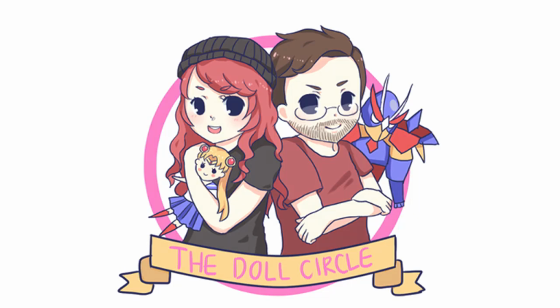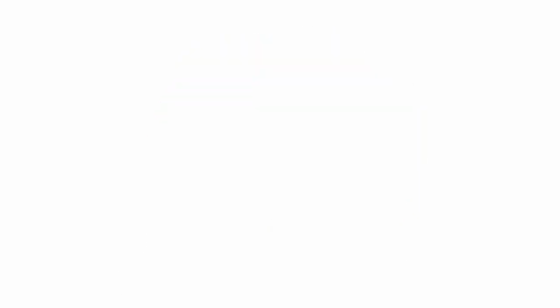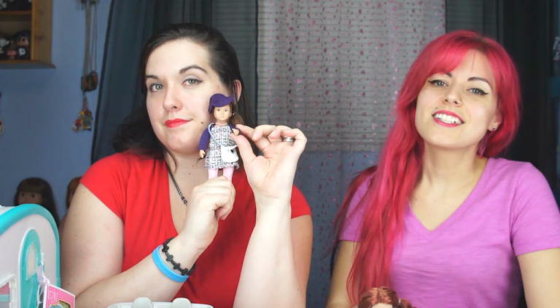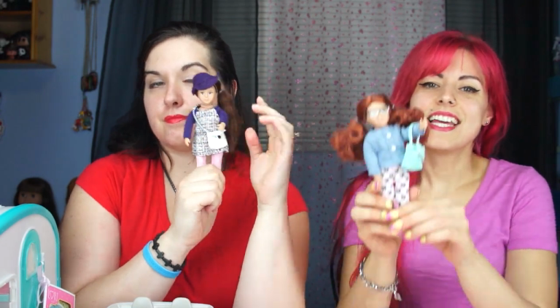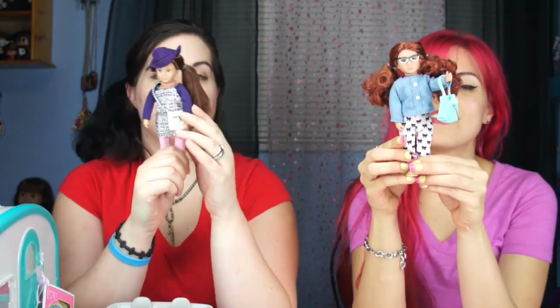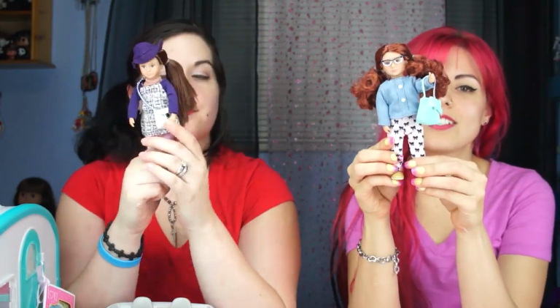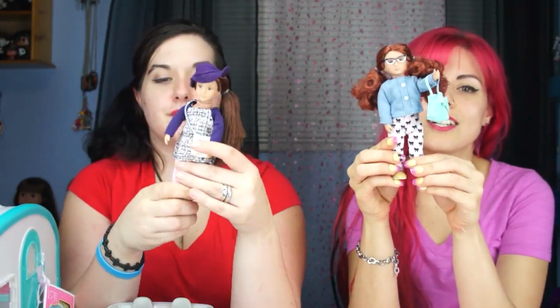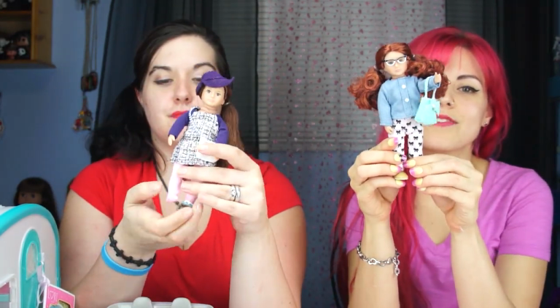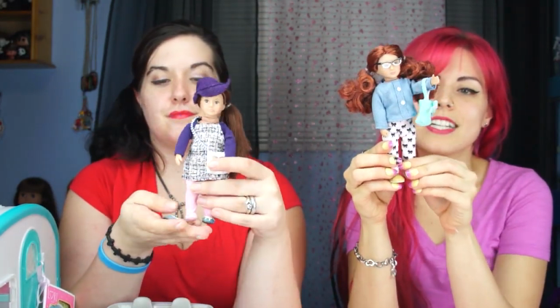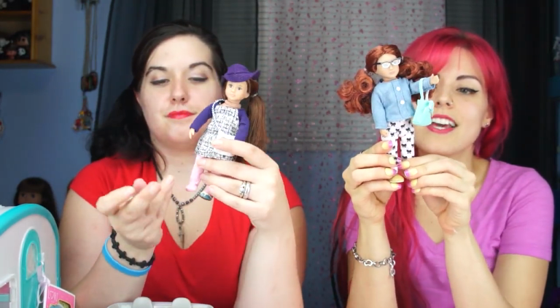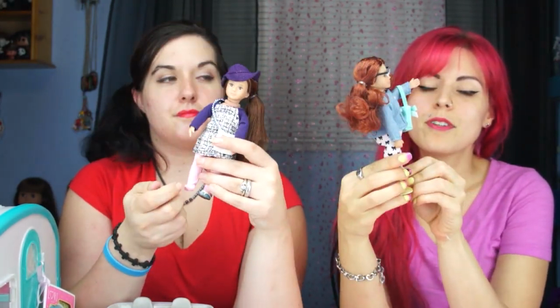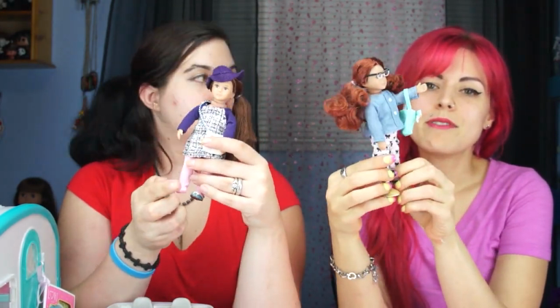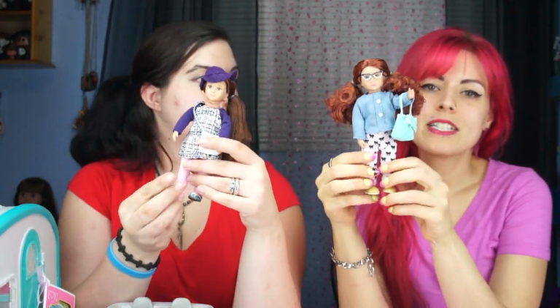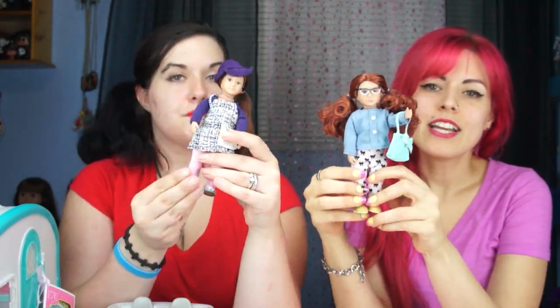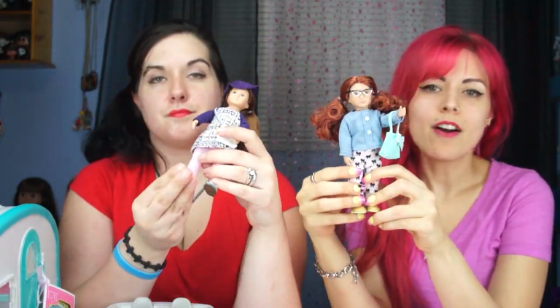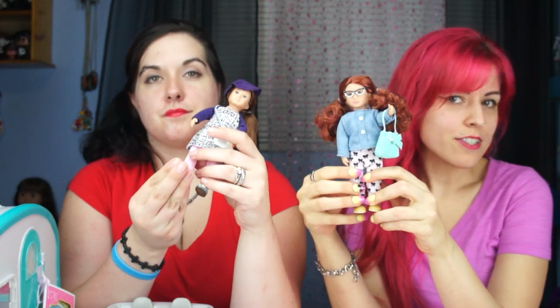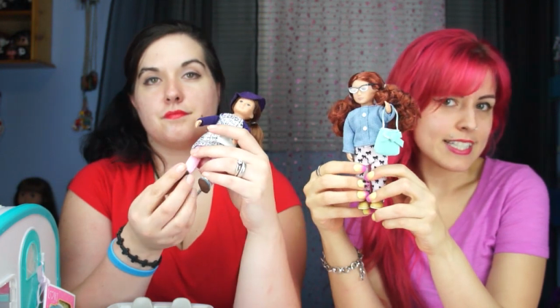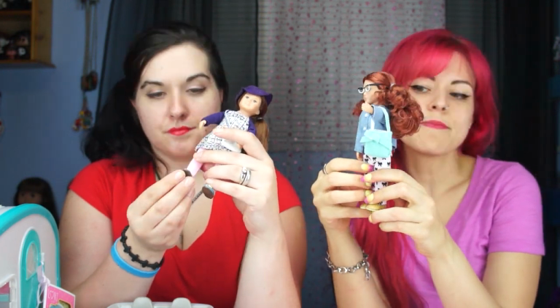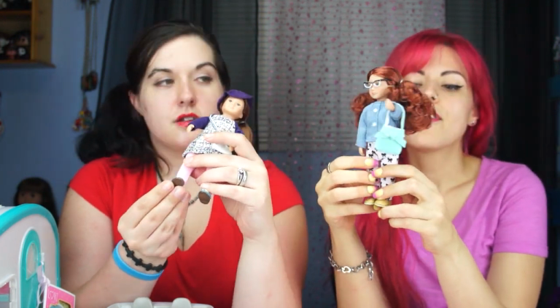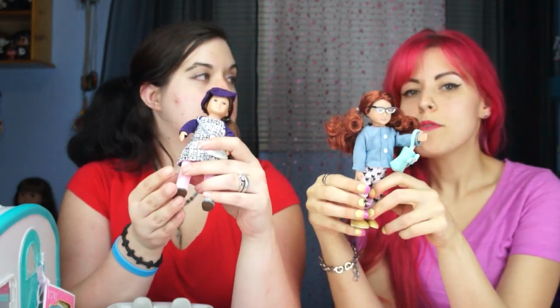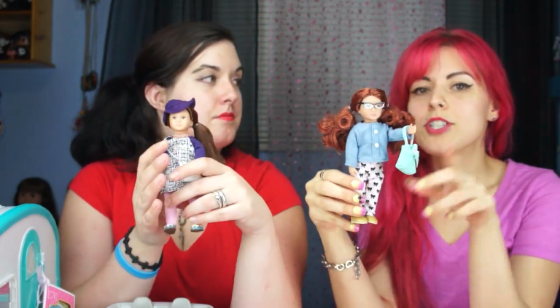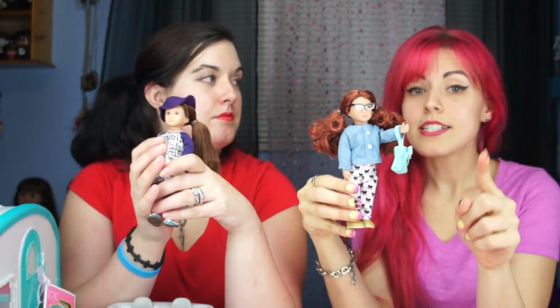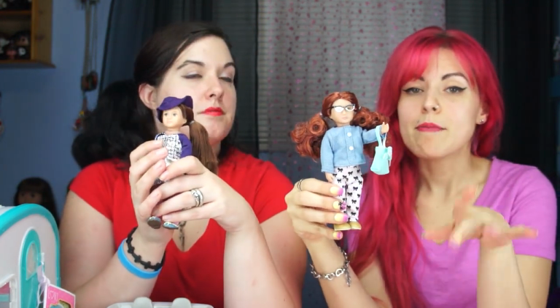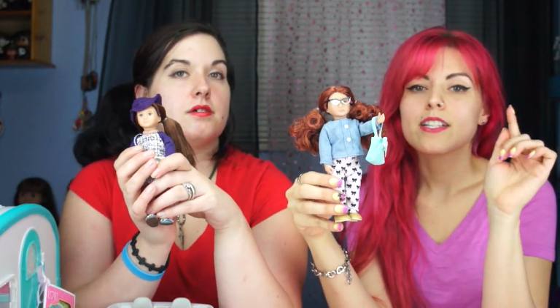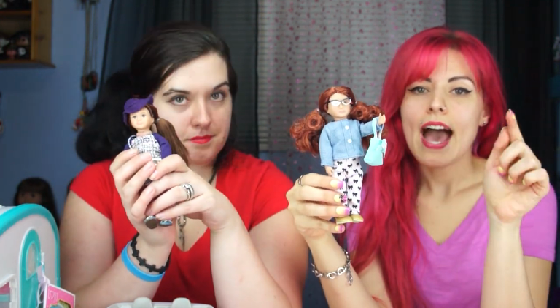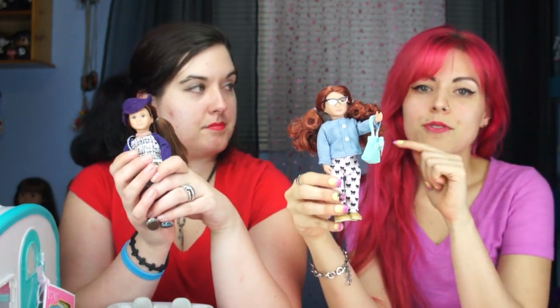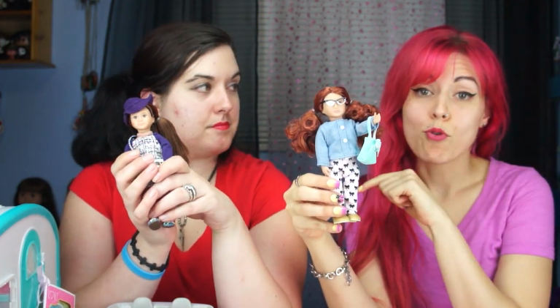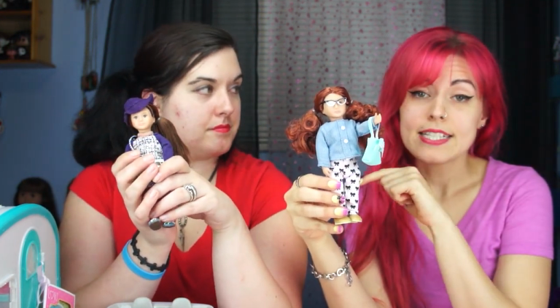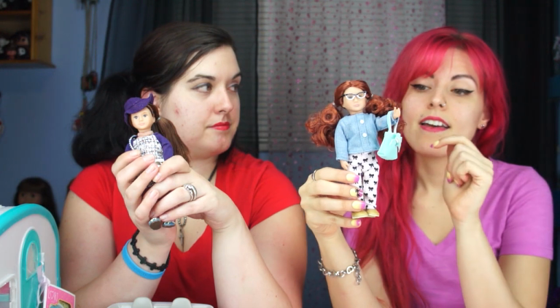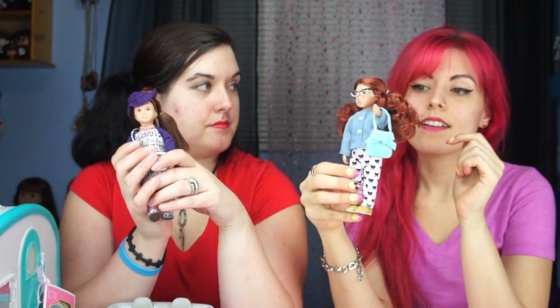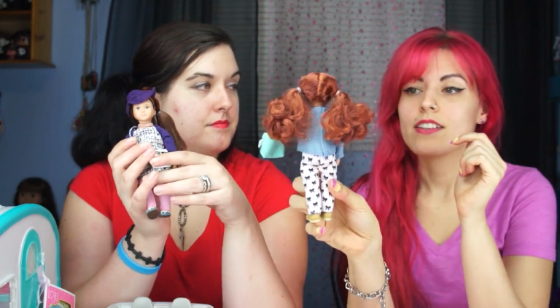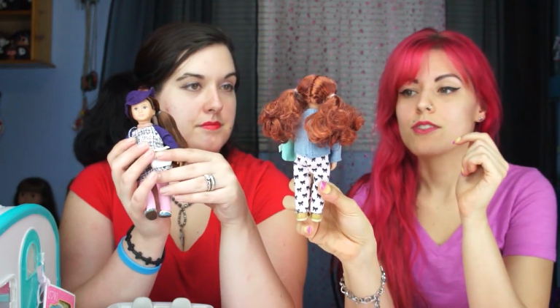Hey everybody, it's the Doll Circle and today we've got these cute little new dolls from Target. They're super adorable and we want to do a big shout out and thank you to Our Generation for sending us these. If you guys are not familiar with them, check out their Instagram at Our Generation Brand — I think they're just so cute.